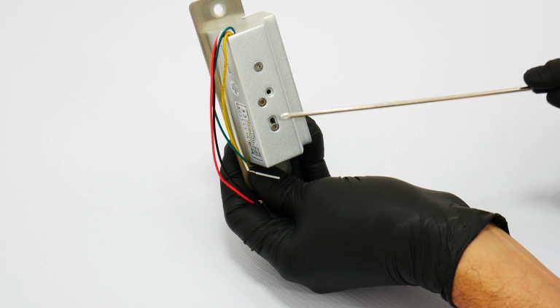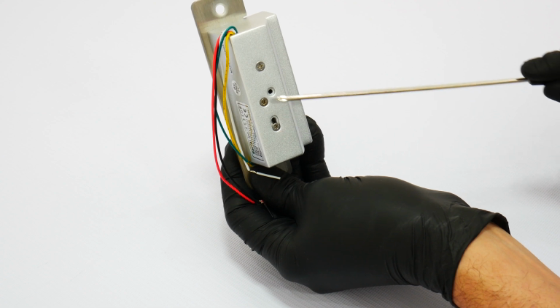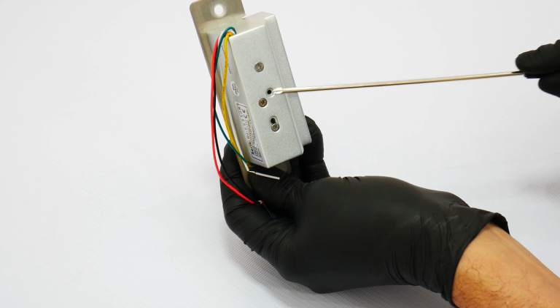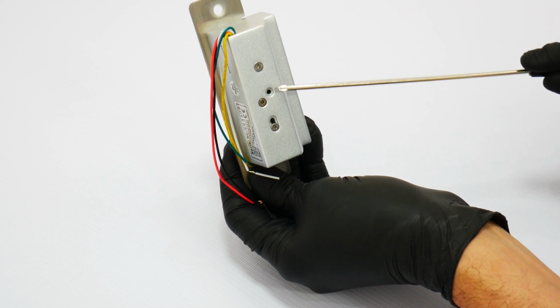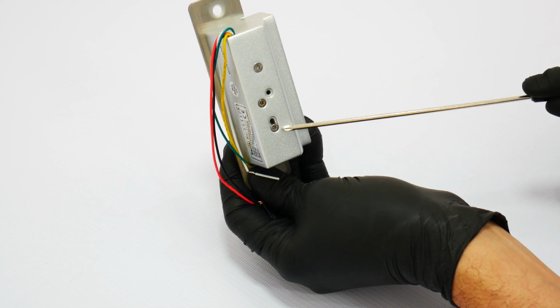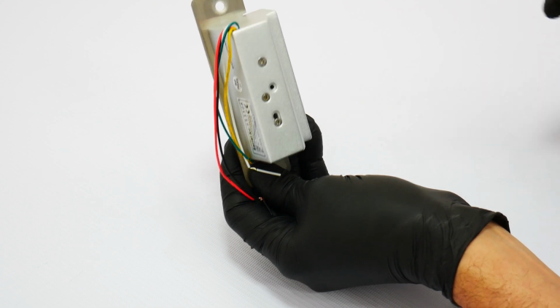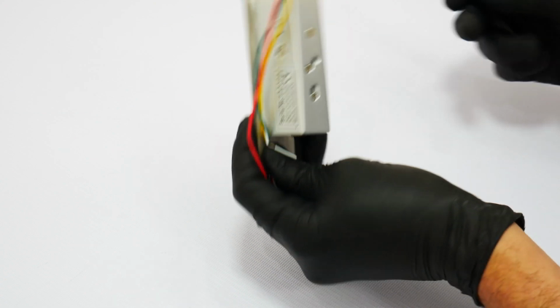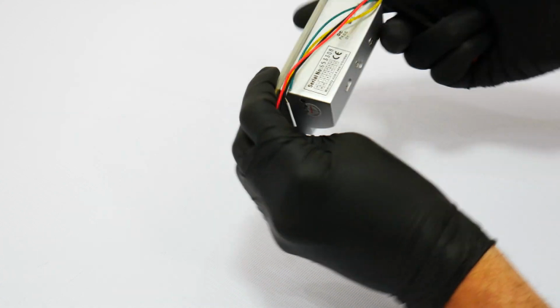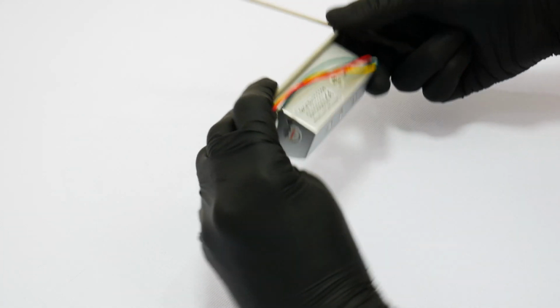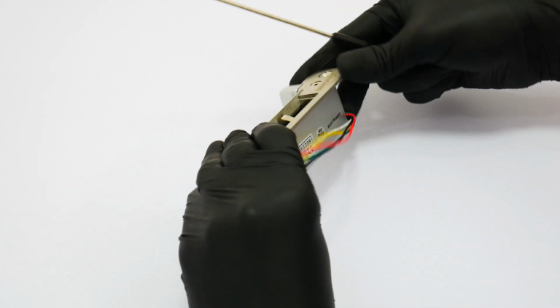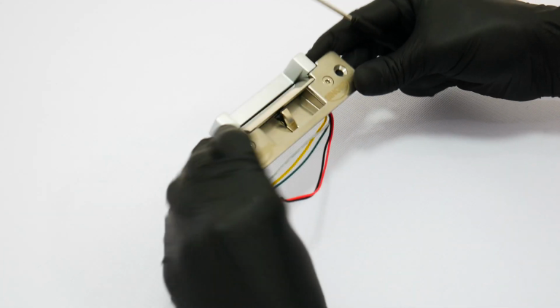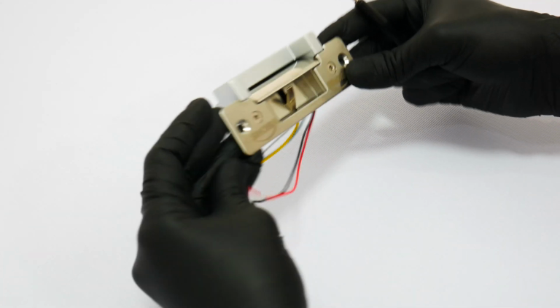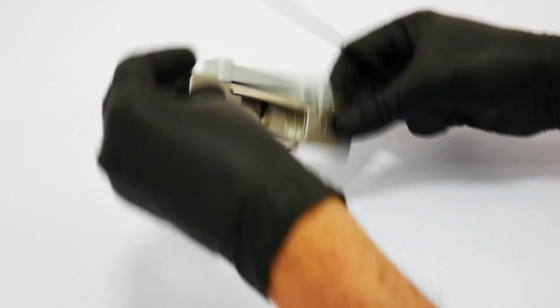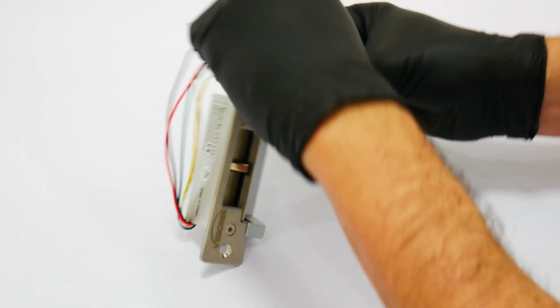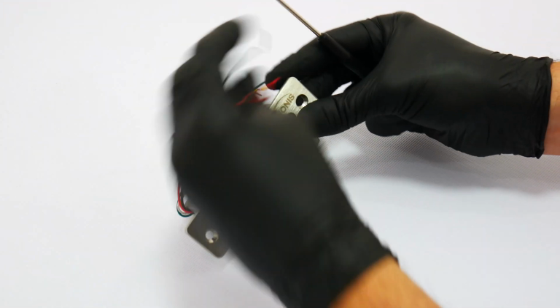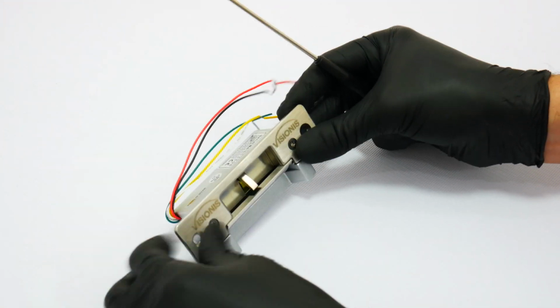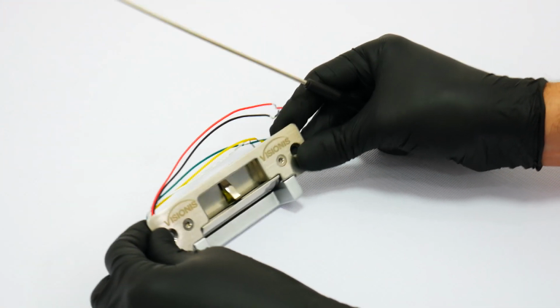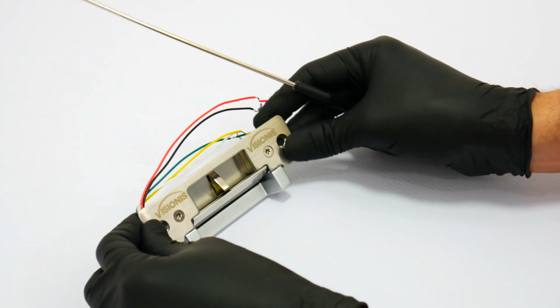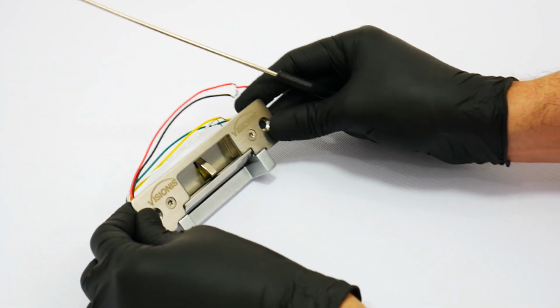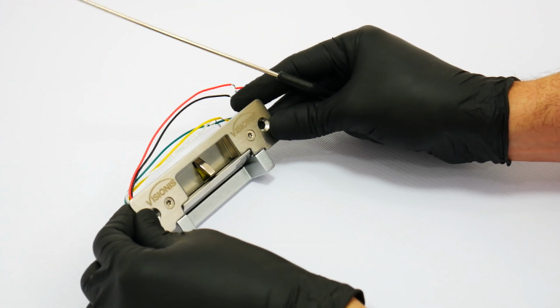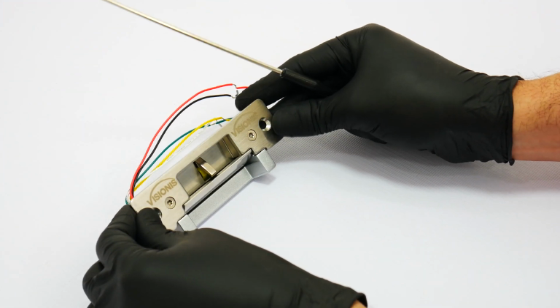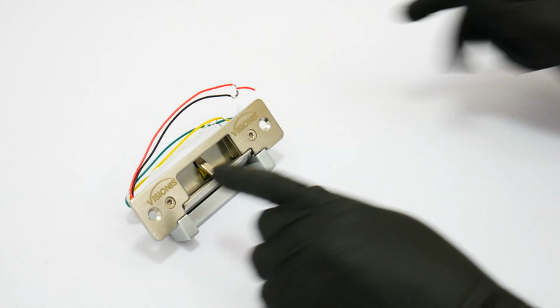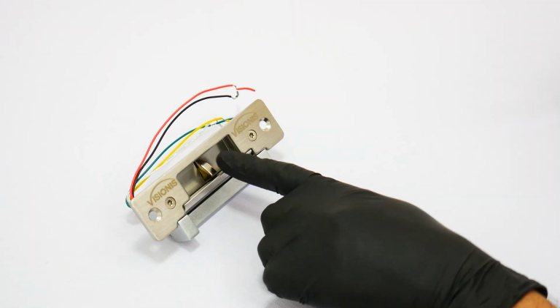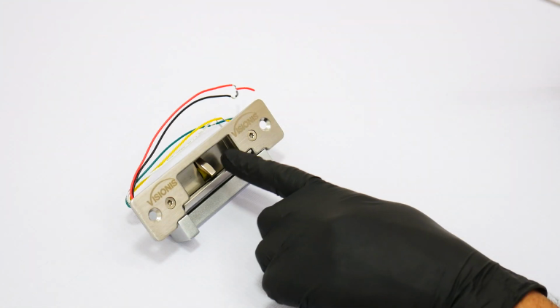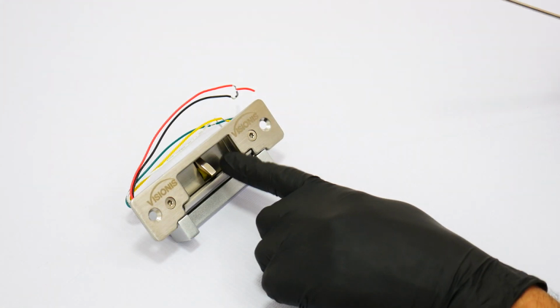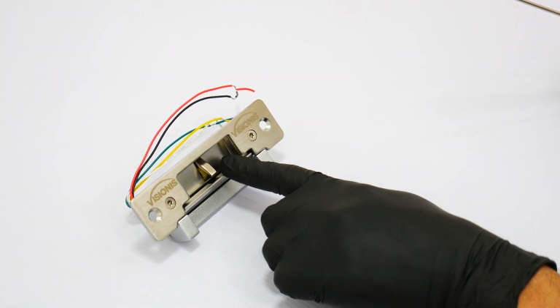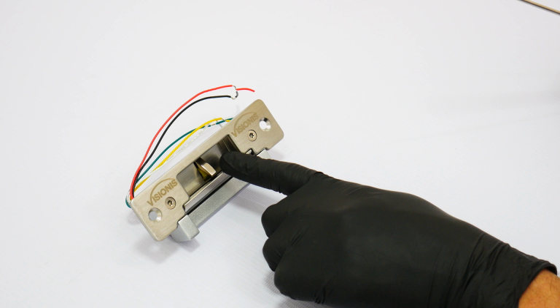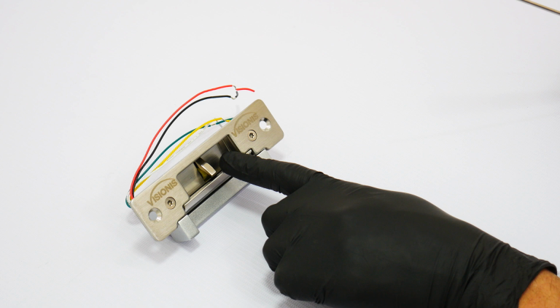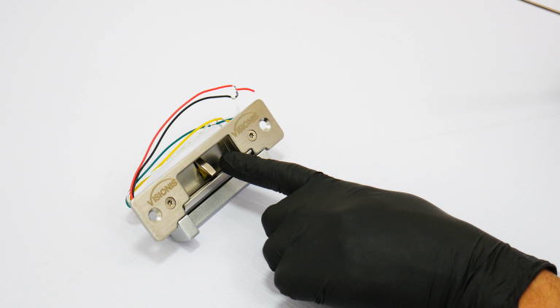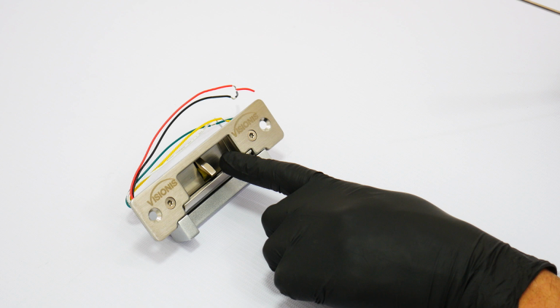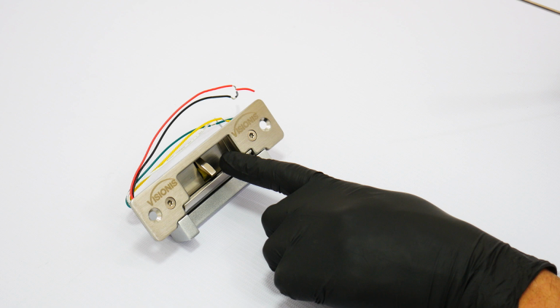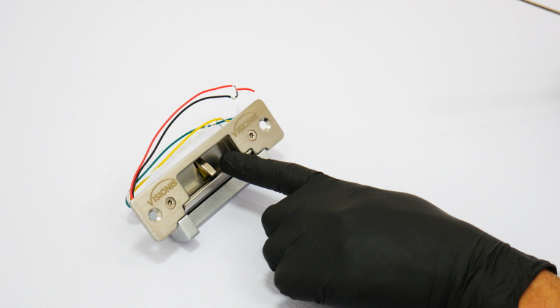Each lock will have its positive and negative outputs for power, and it will also include normally open, normally closed, and common outputs. These locks do not come with an LED indicator.